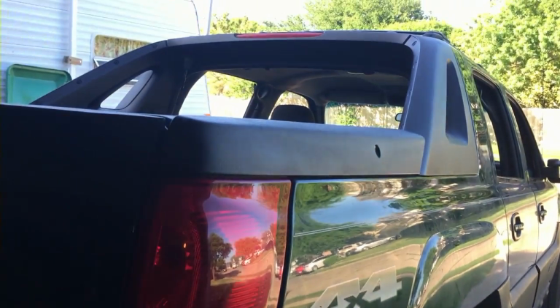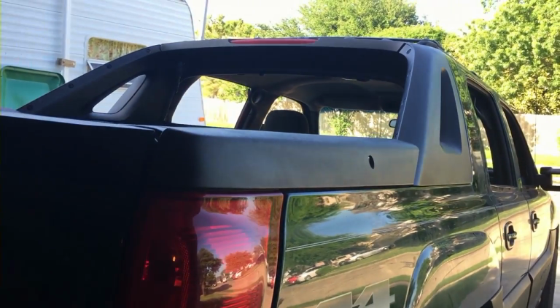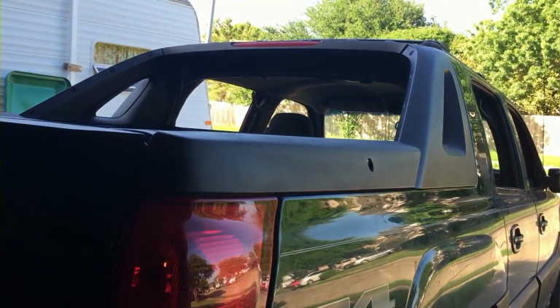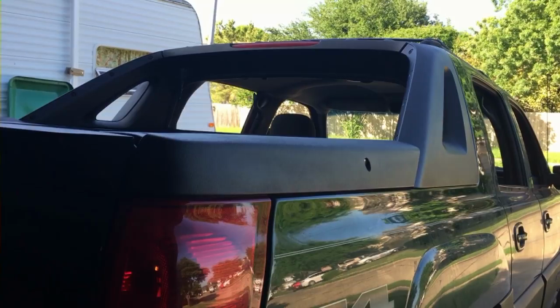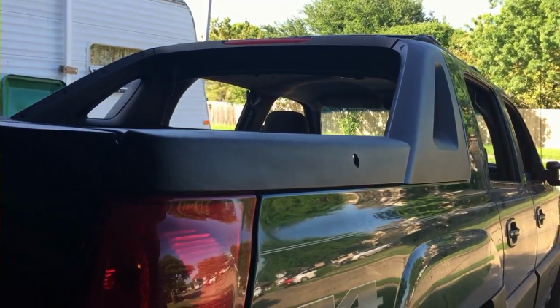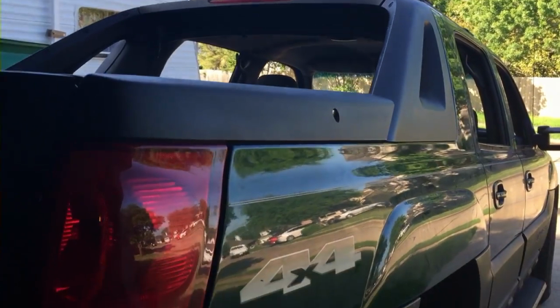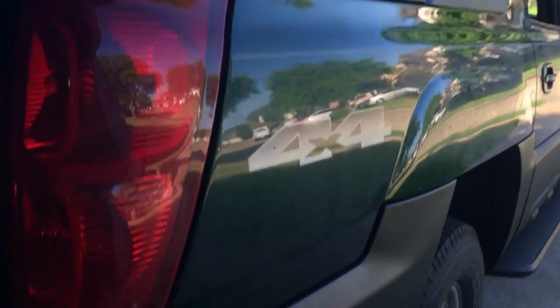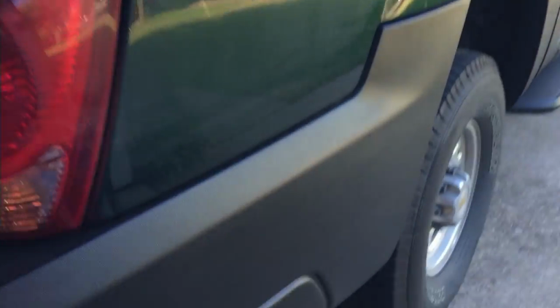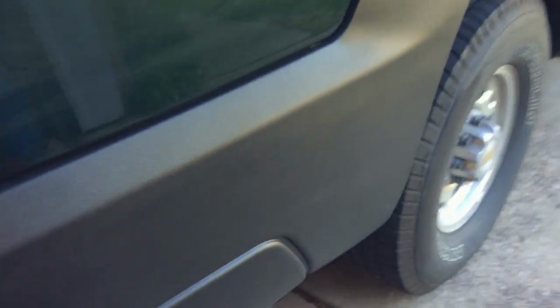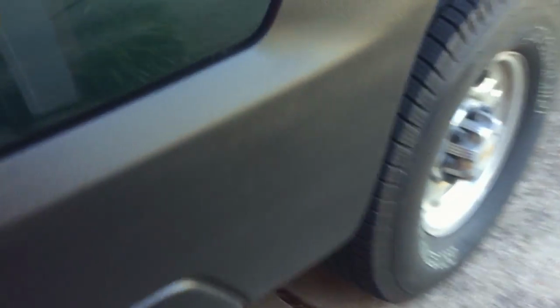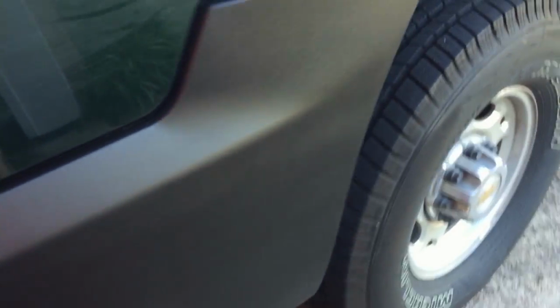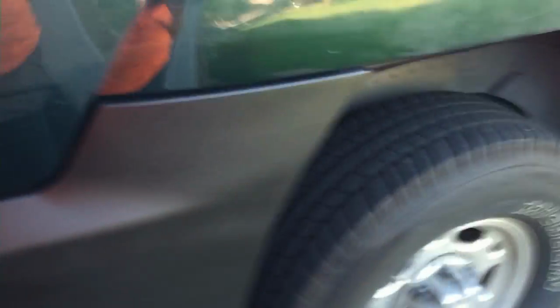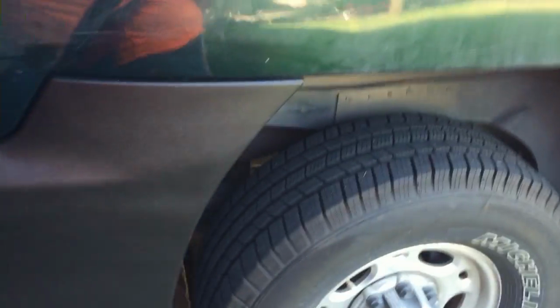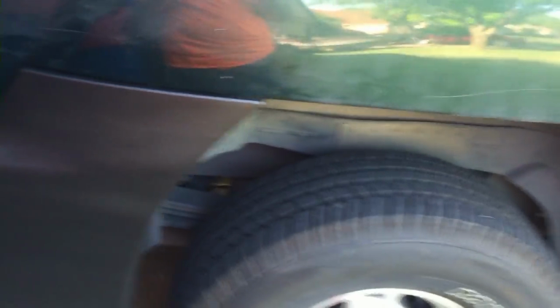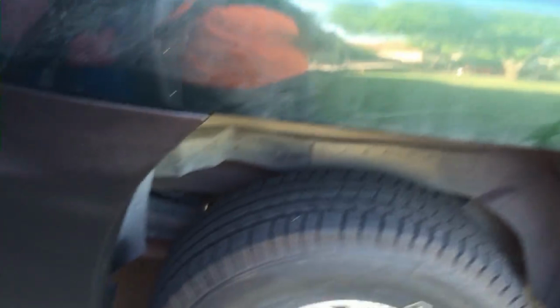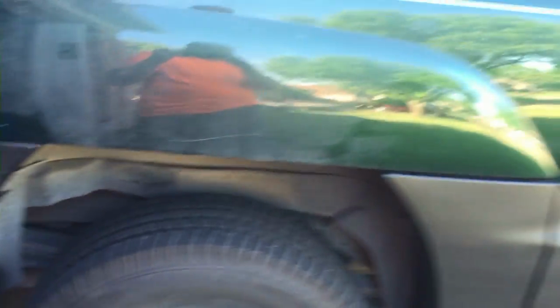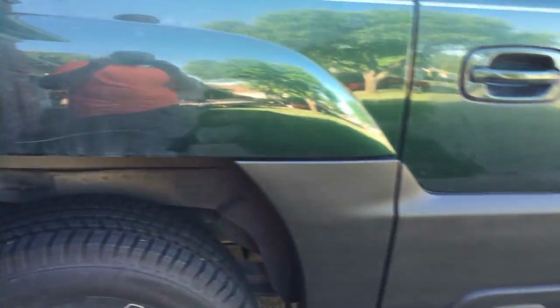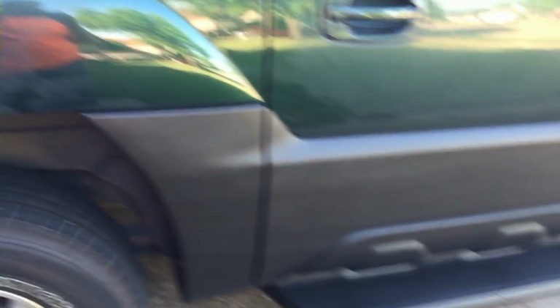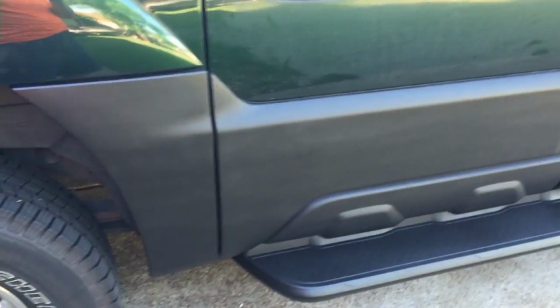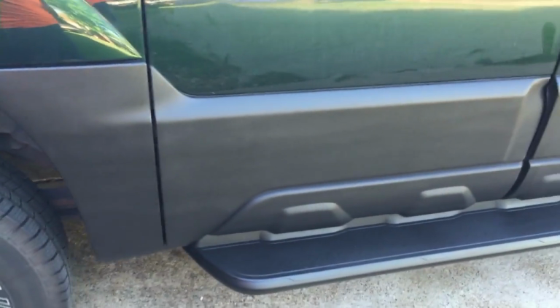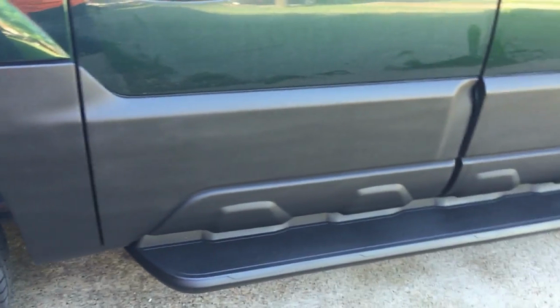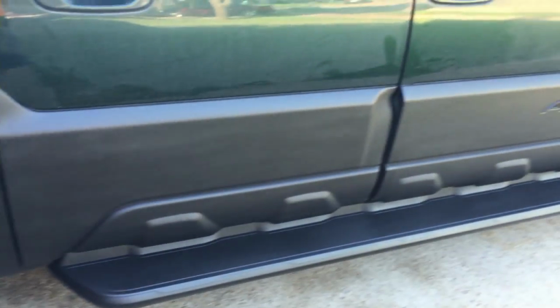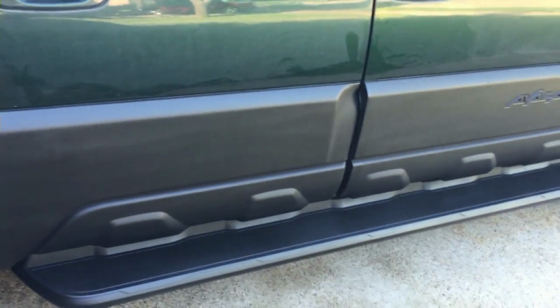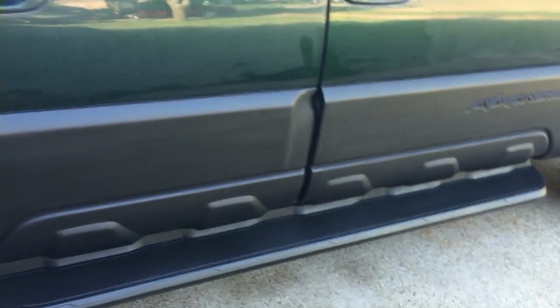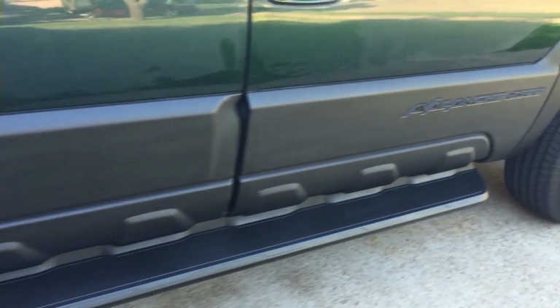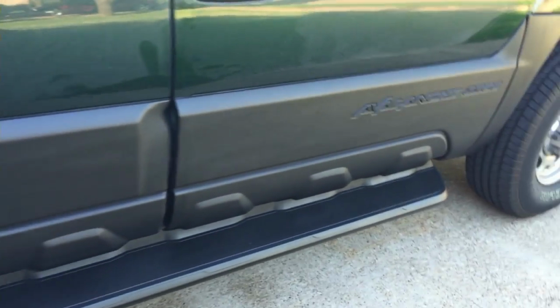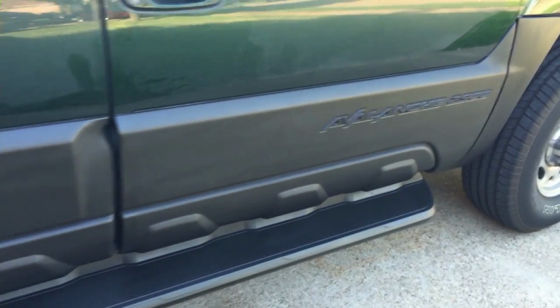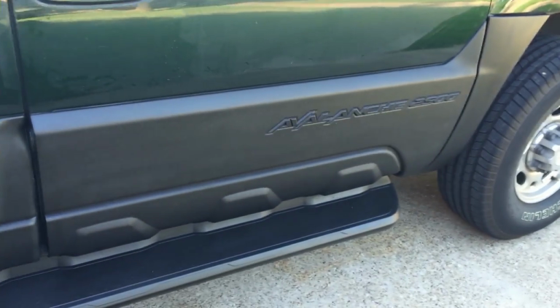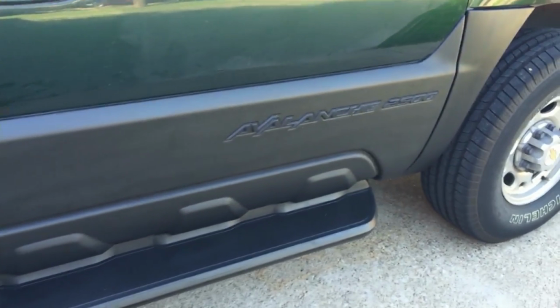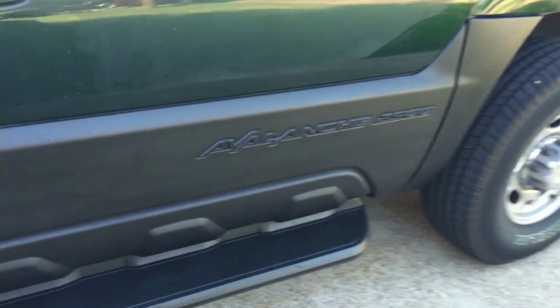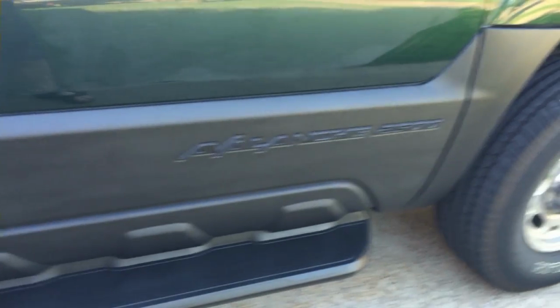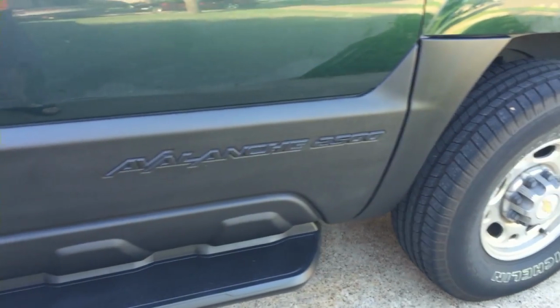I did the whole truck in a day, excluding the front bumper. The front bumper is going to be replaced with a new bumper, so I didn't feel like I needed to do it. But the new bumper will be done in Plasti-Dip also, and it's not one of those $1,500 bumpers.